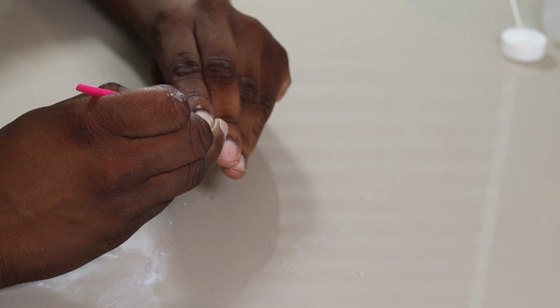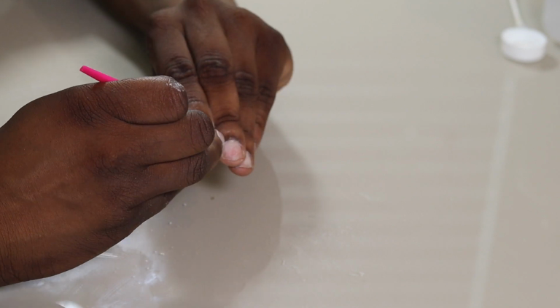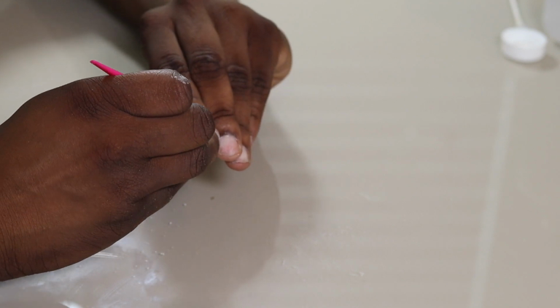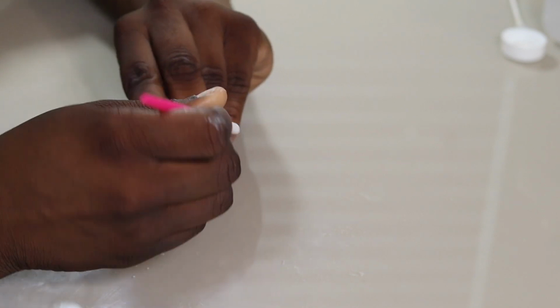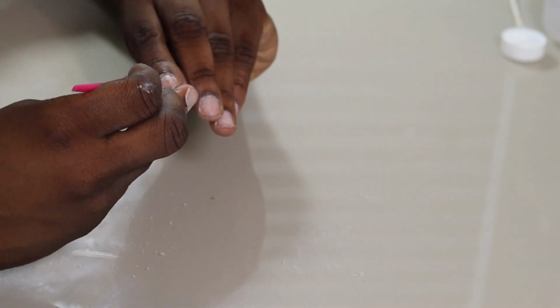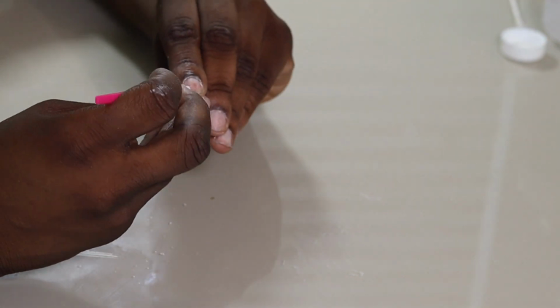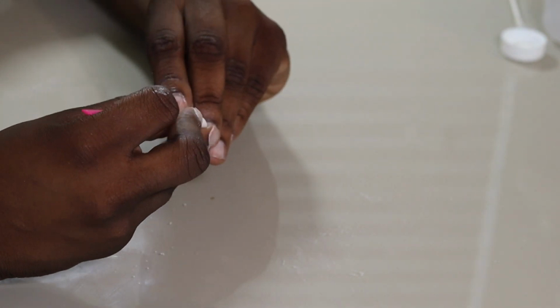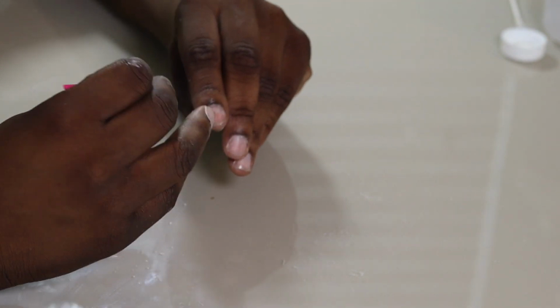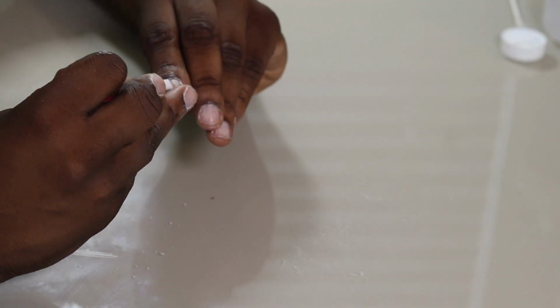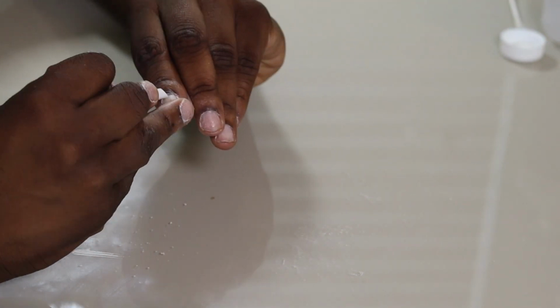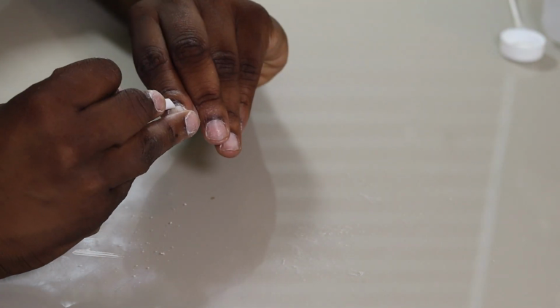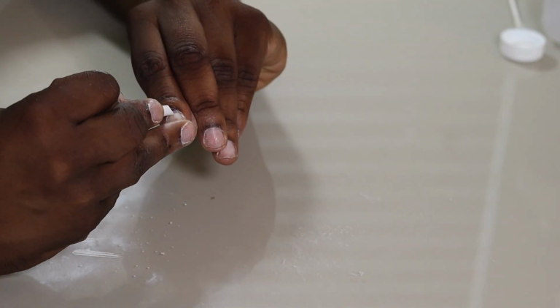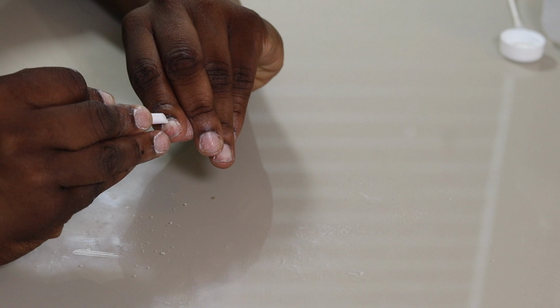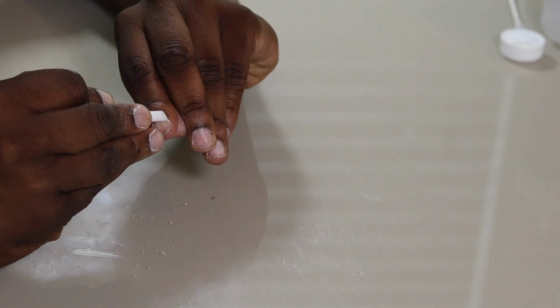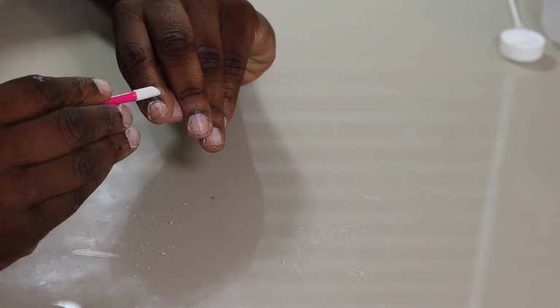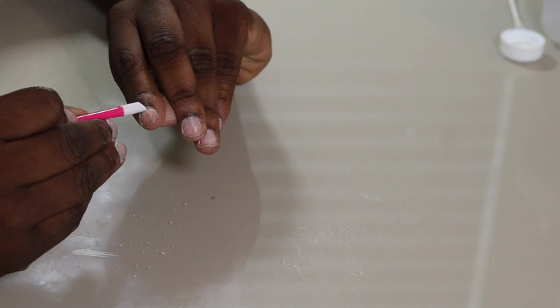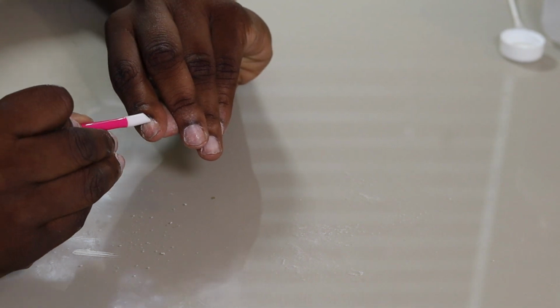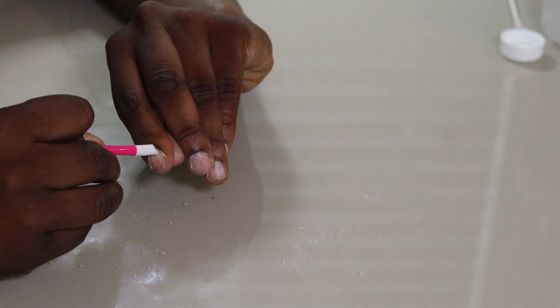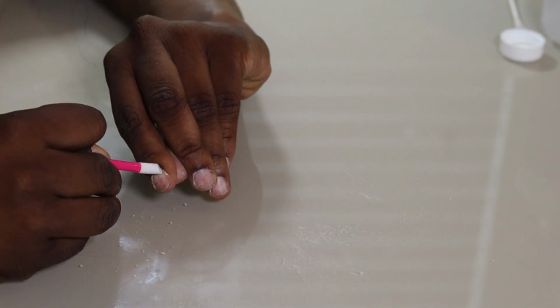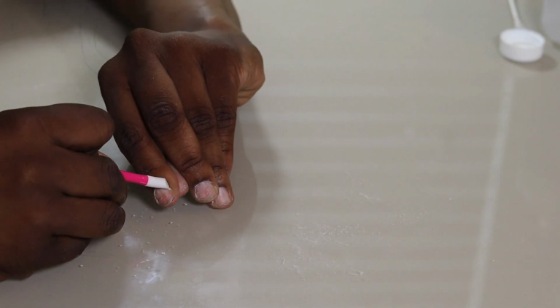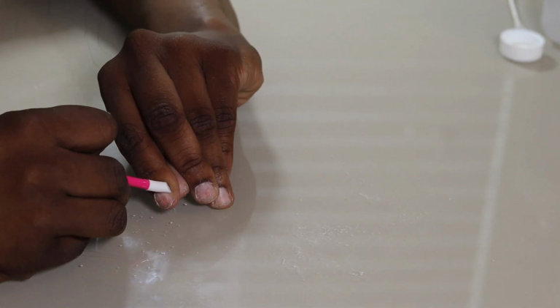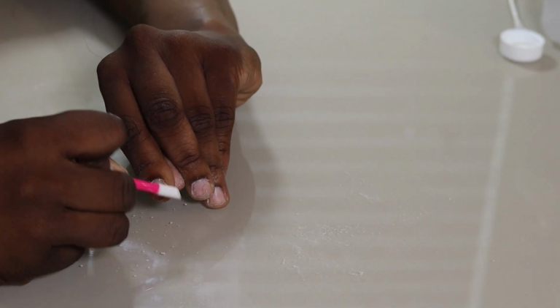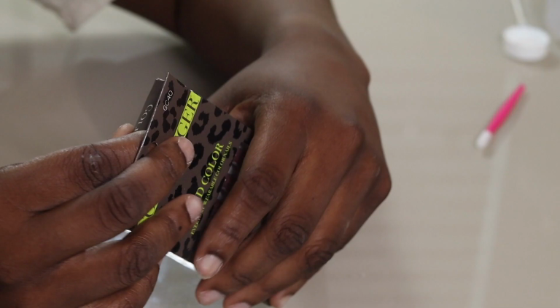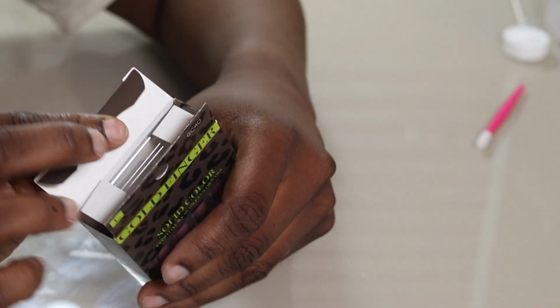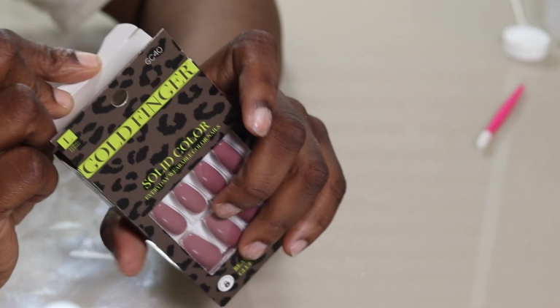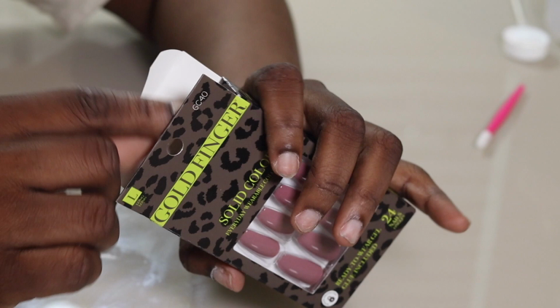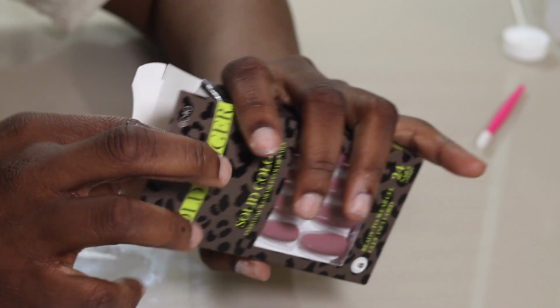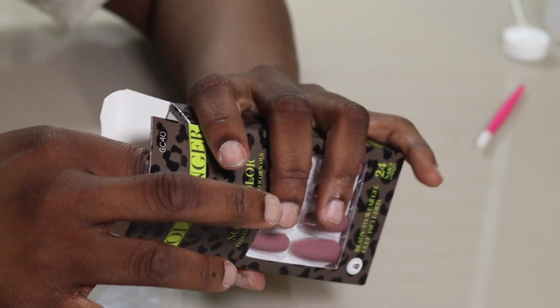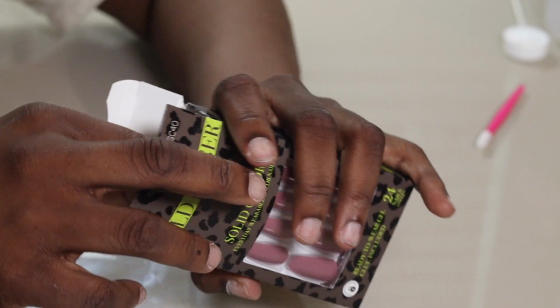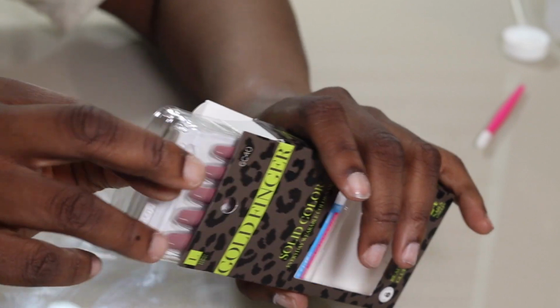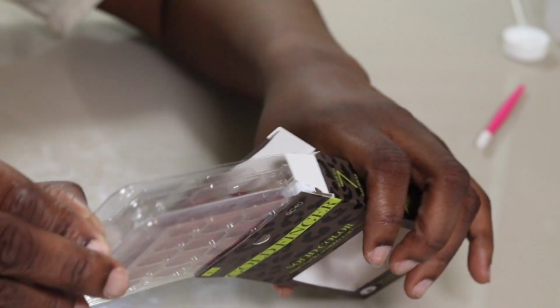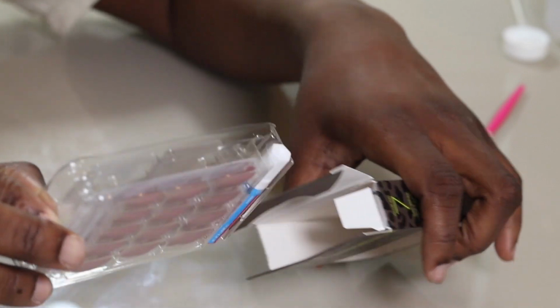For the last step of prep, I'm going to be using my cuticle pusher and making sure that I'm pushing my cuticles back as well as removing any dead skin from the nail bed. Now we want to grab our nails.